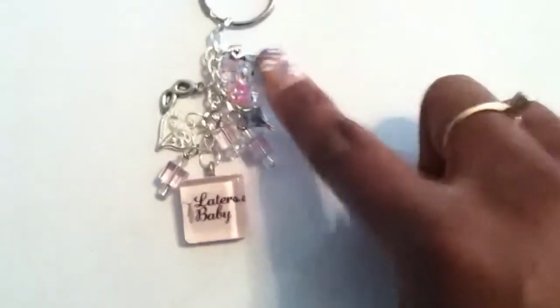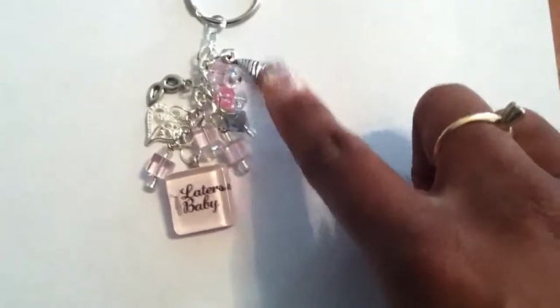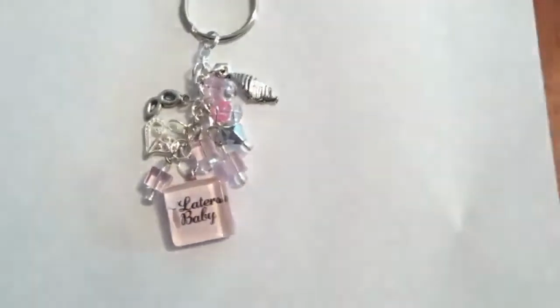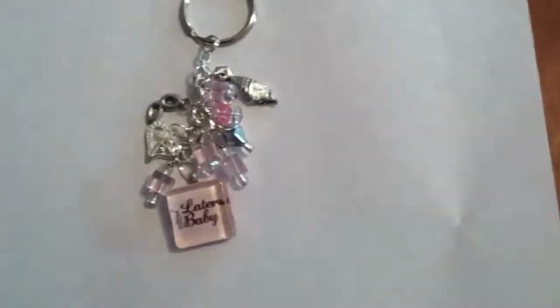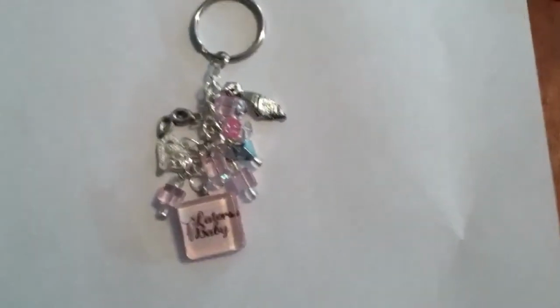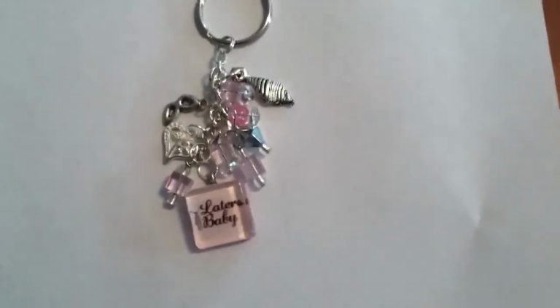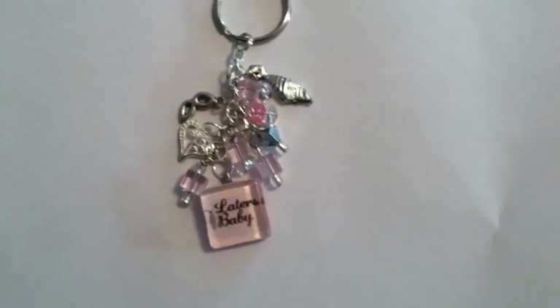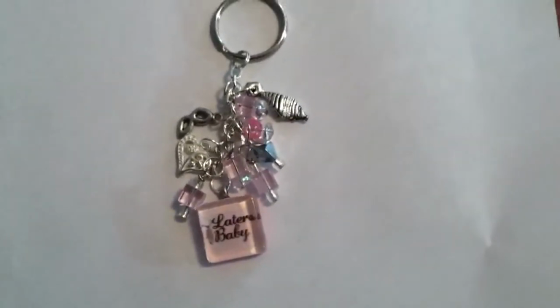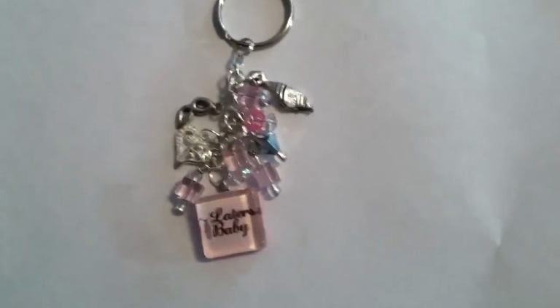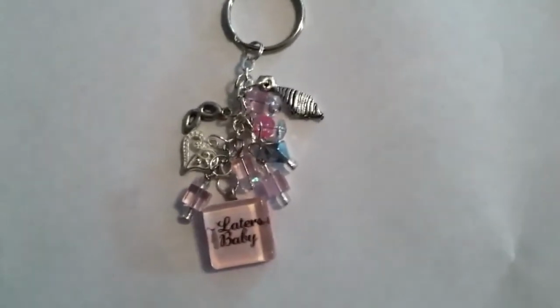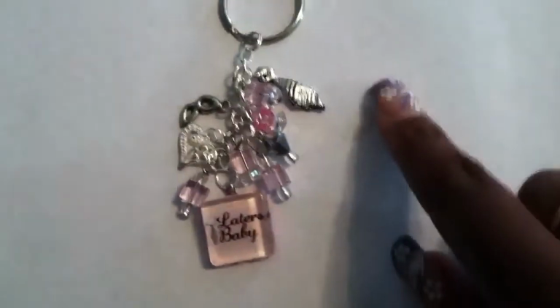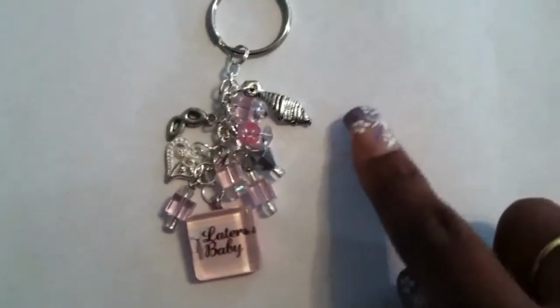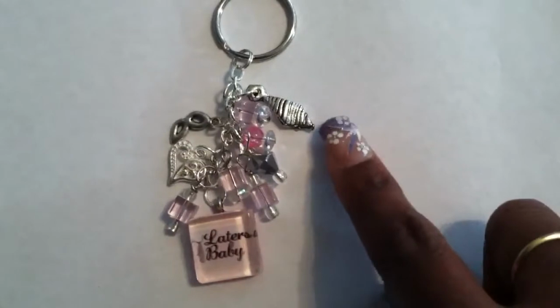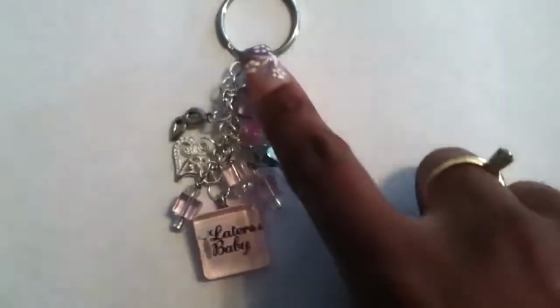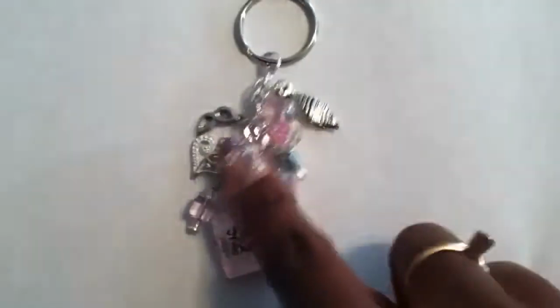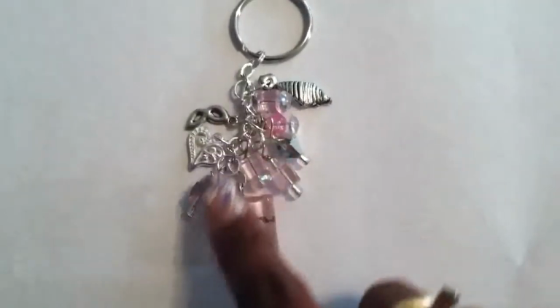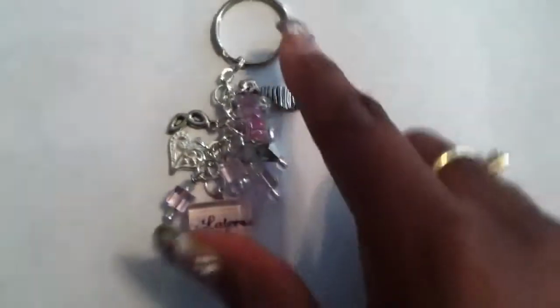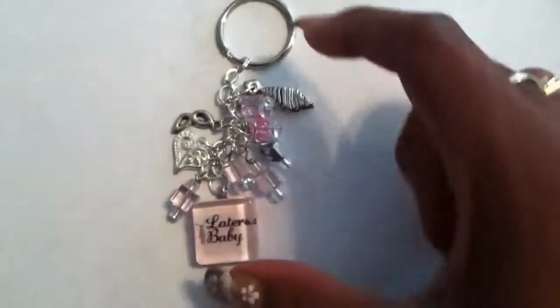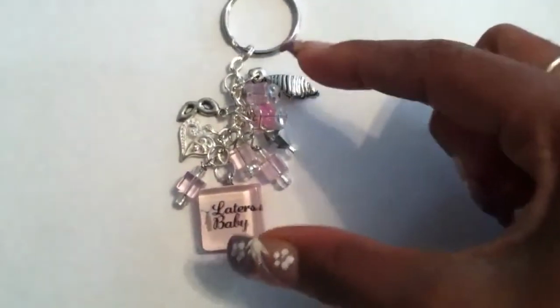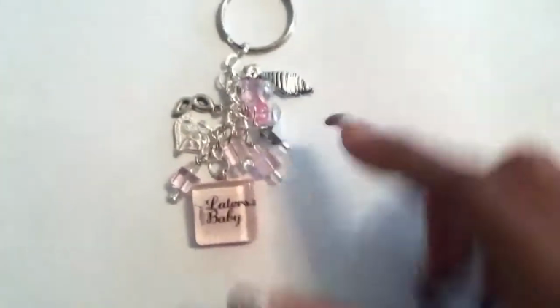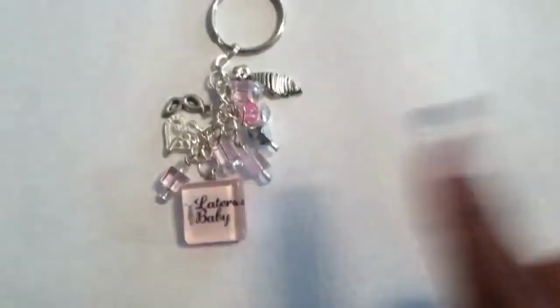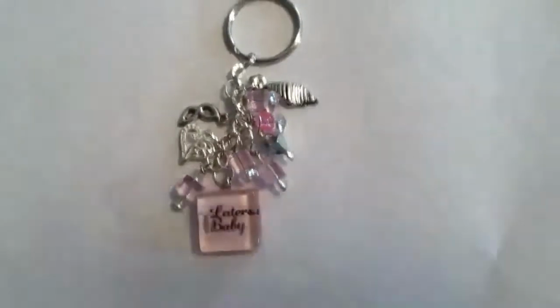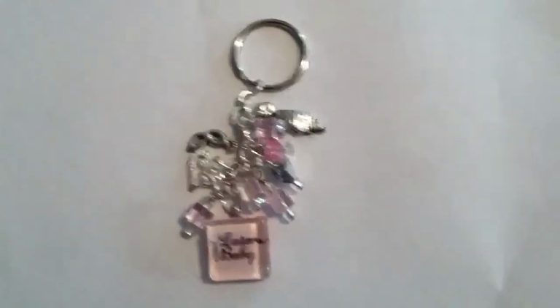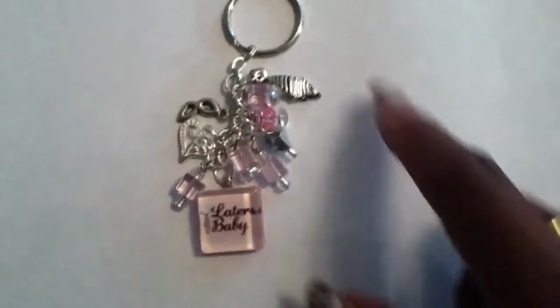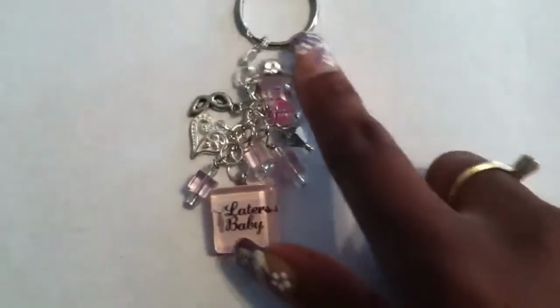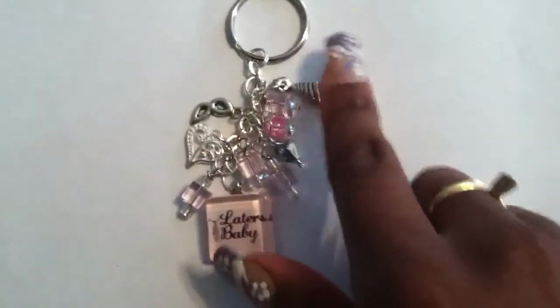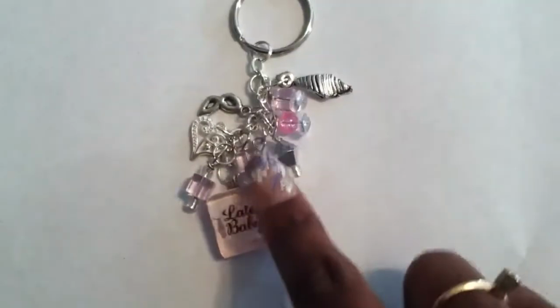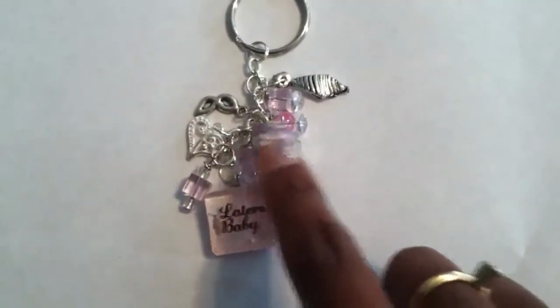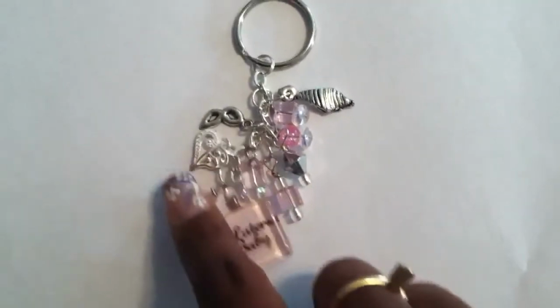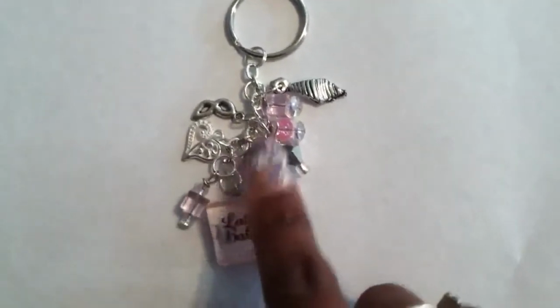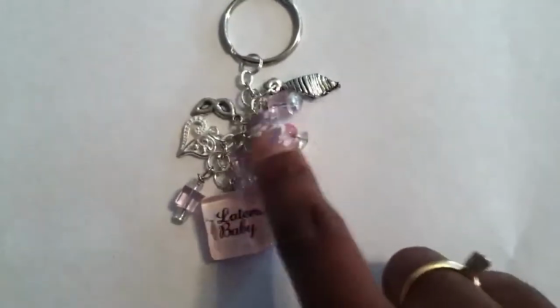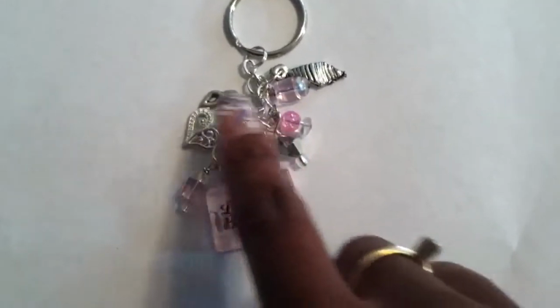They're a little bit smaller than the standard long ones that I use. But I think they're cute — I think they go a little bit better with the shorter keychain than the other long ones. So this one has, again, all glass beads.